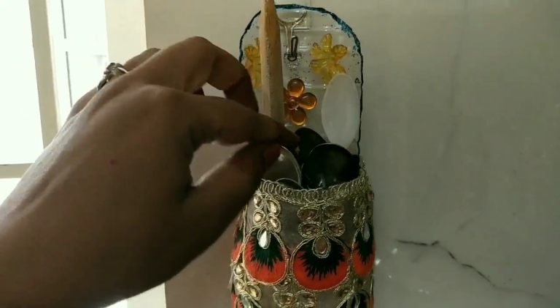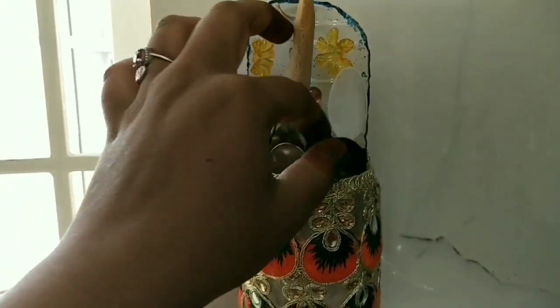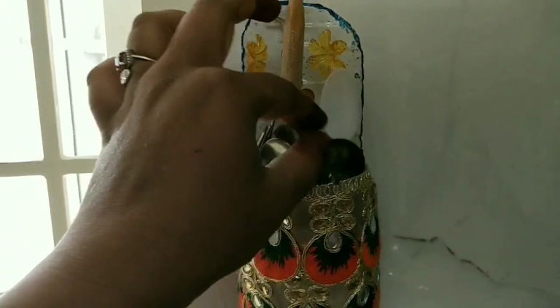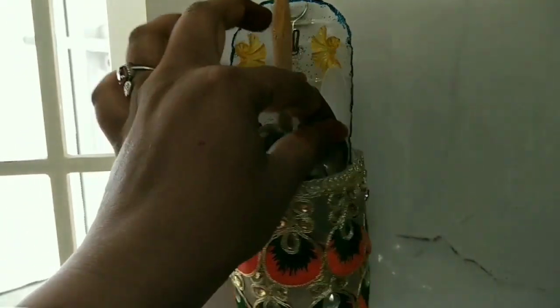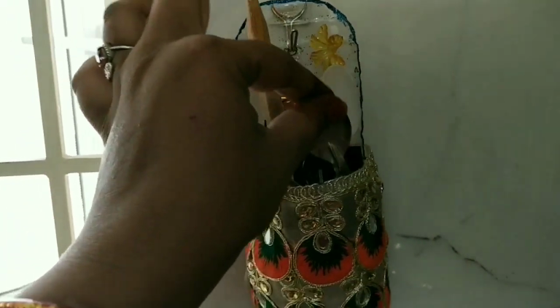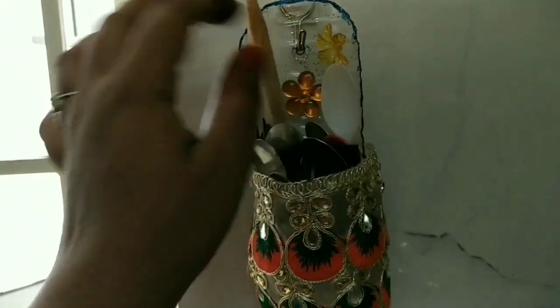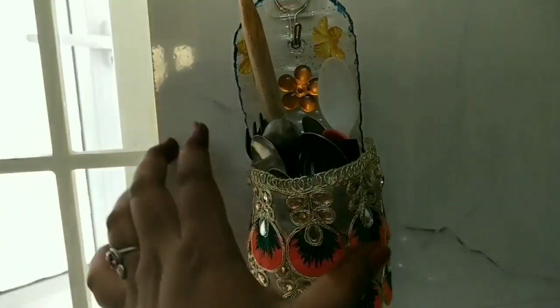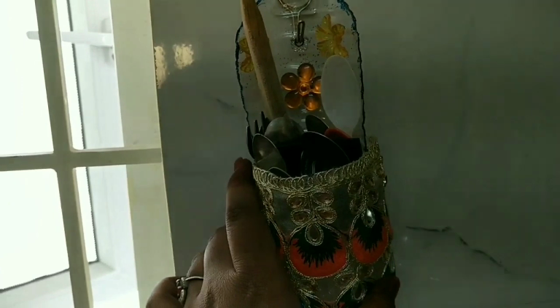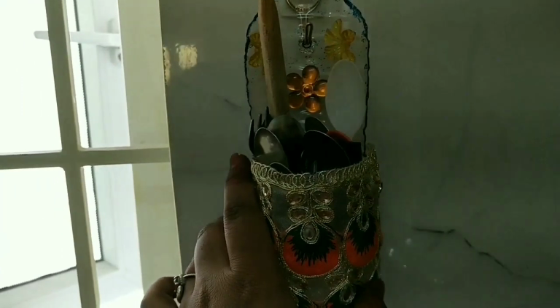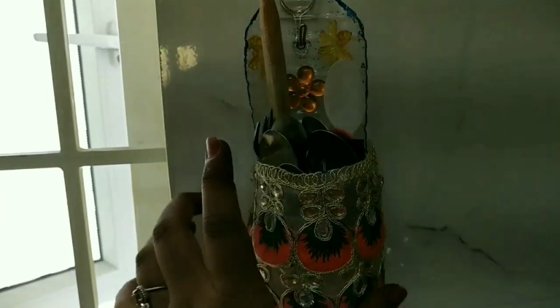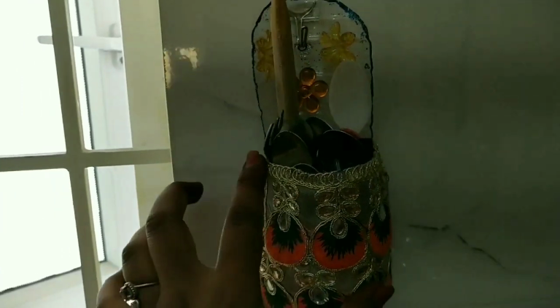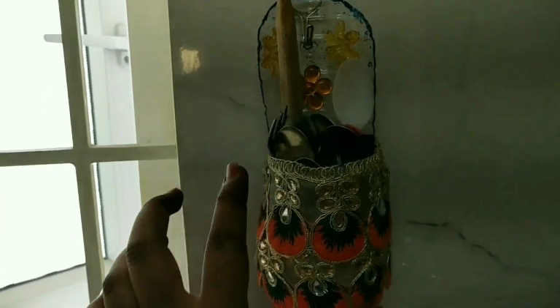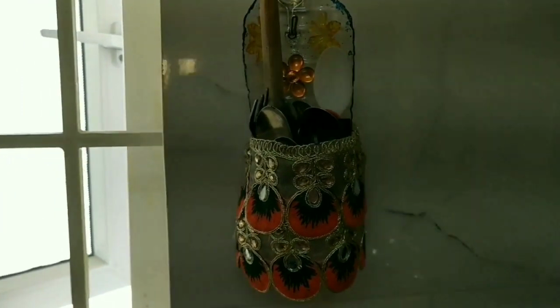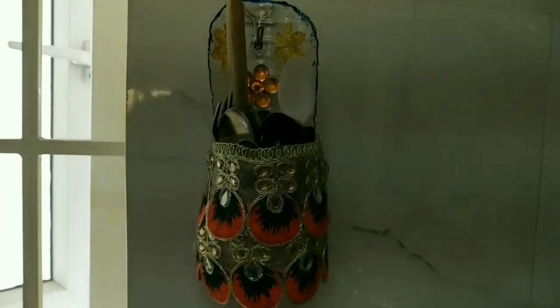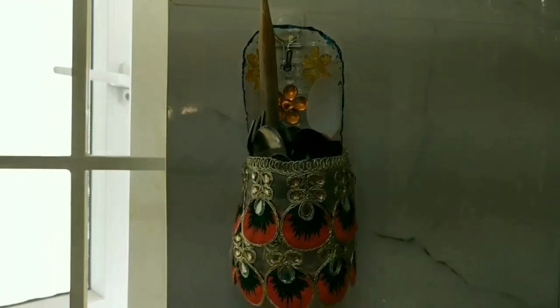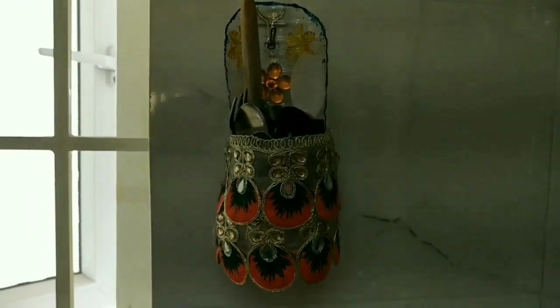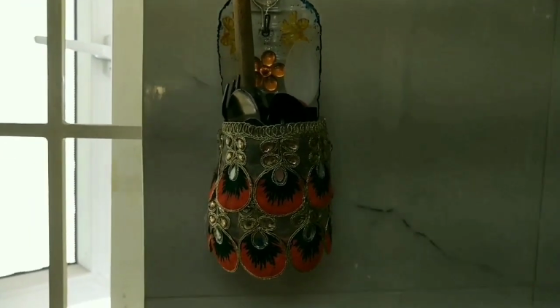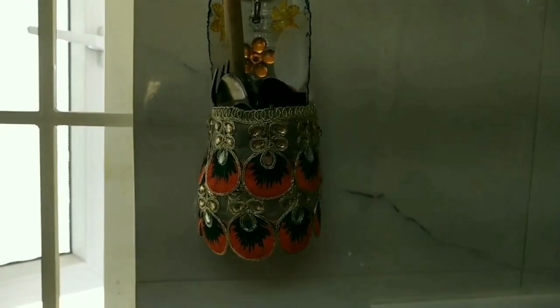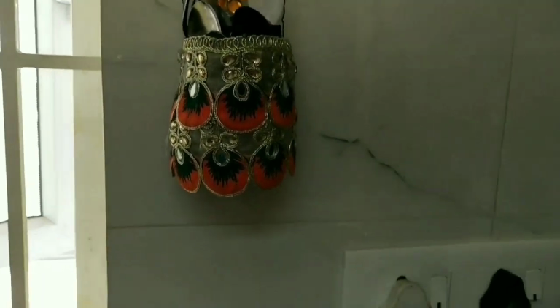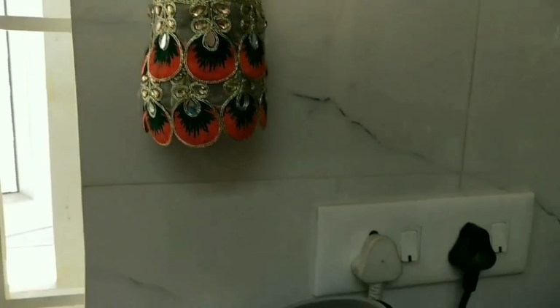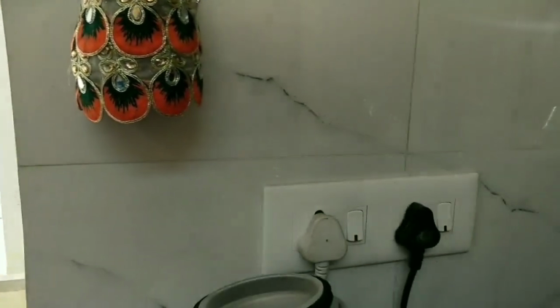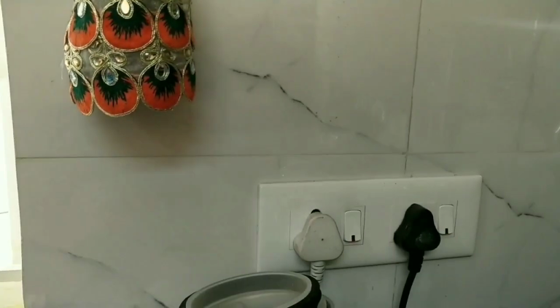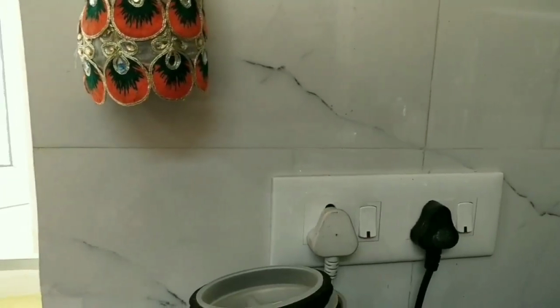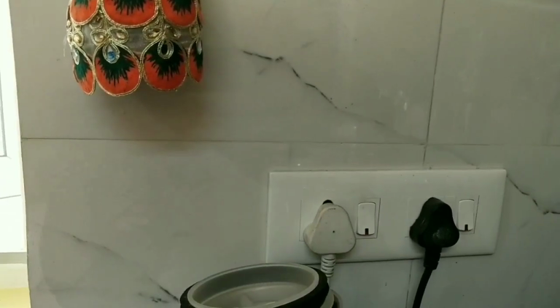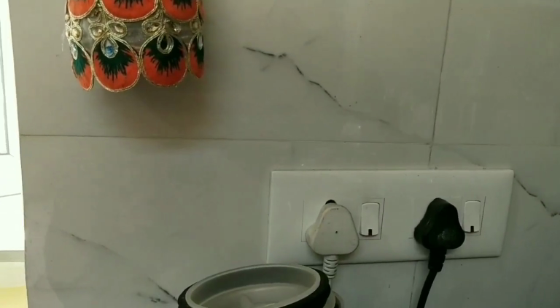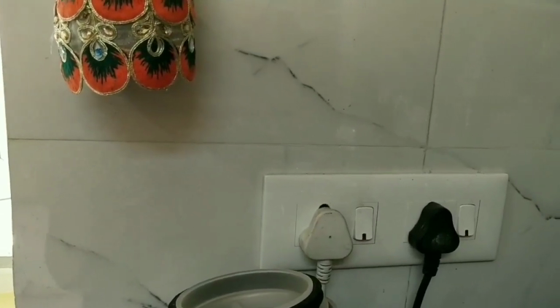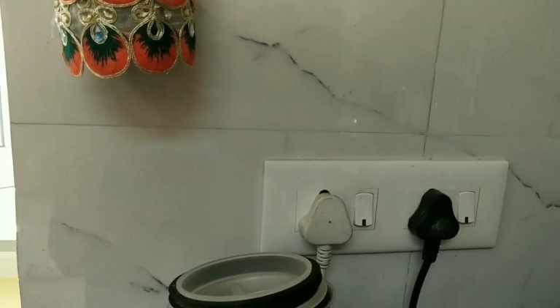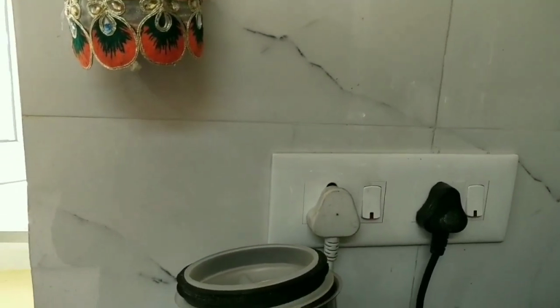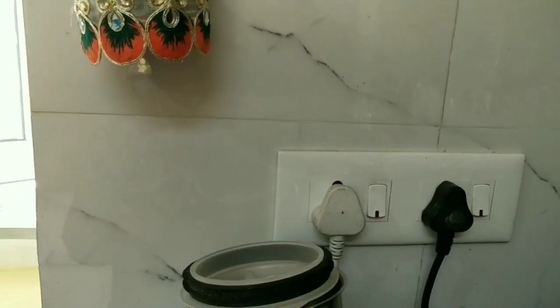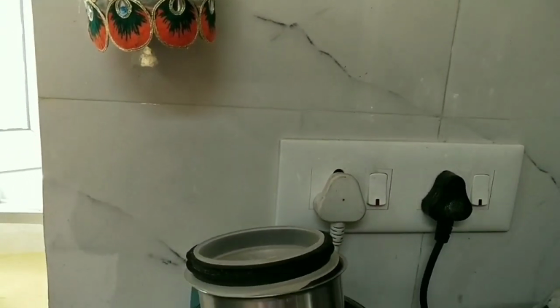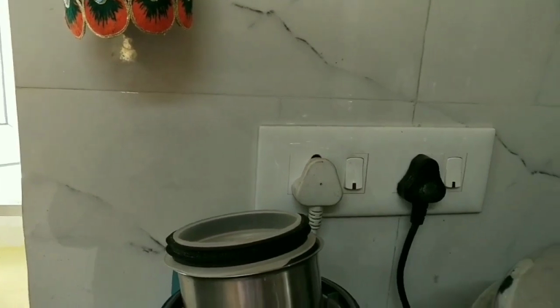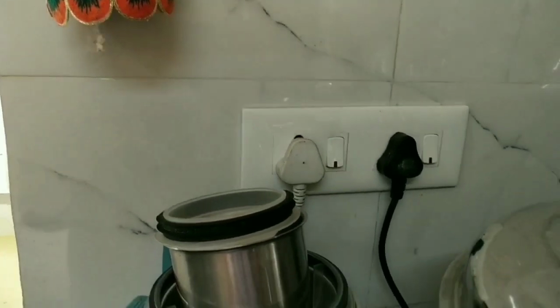I have already uploaded a related video. I will add a link in the description of this video. I have already covered the kitchen countertop before, but this is a small kitchen countertop.